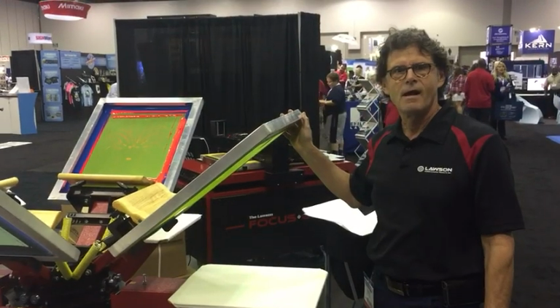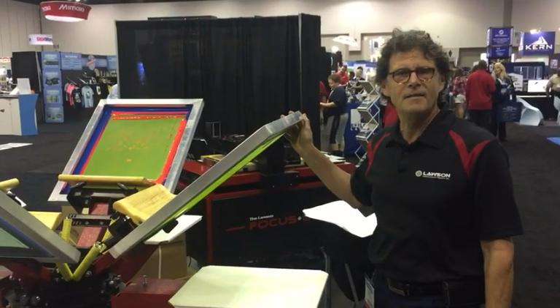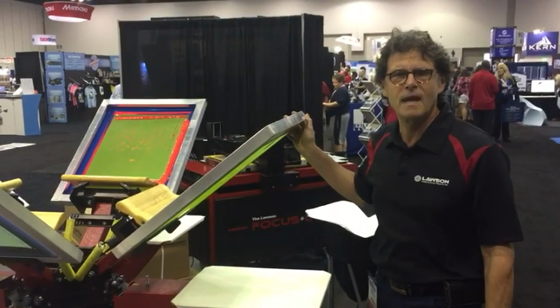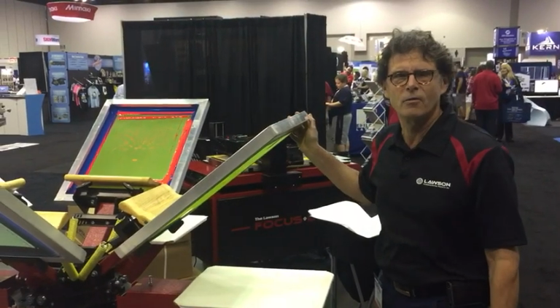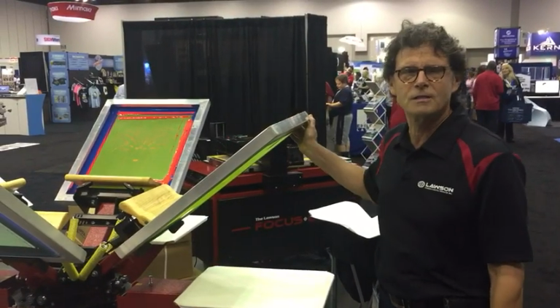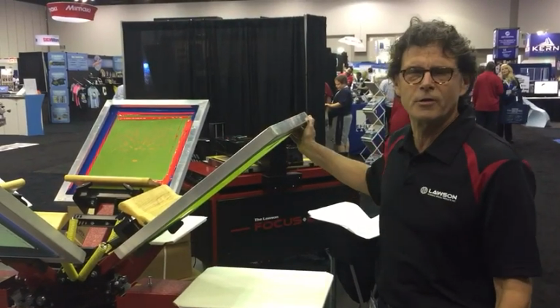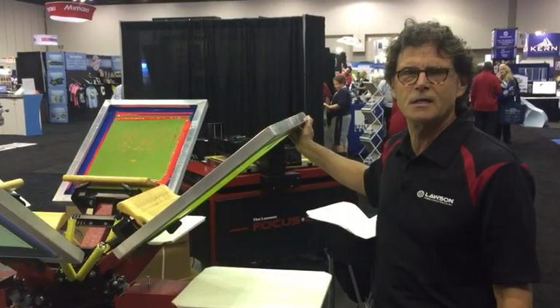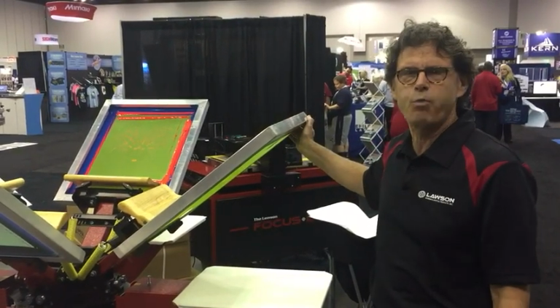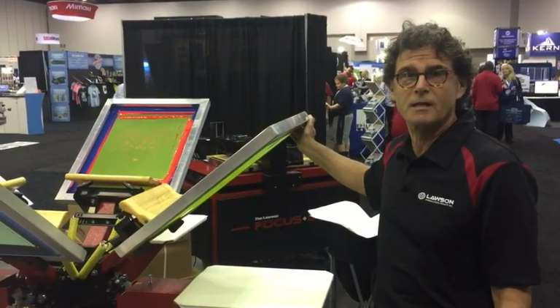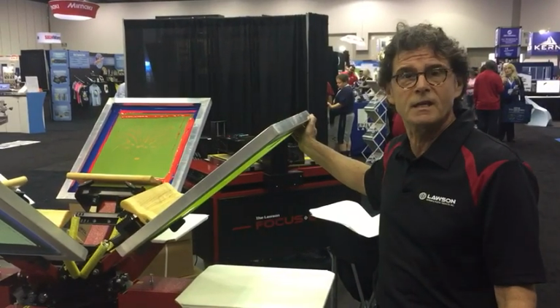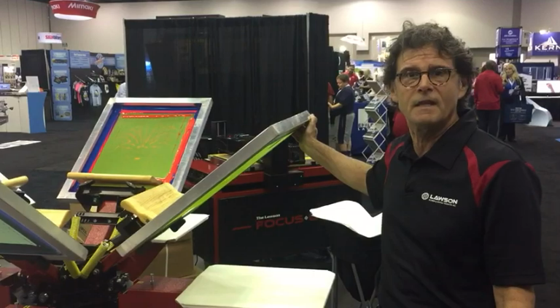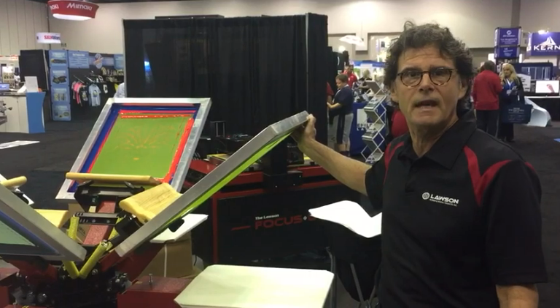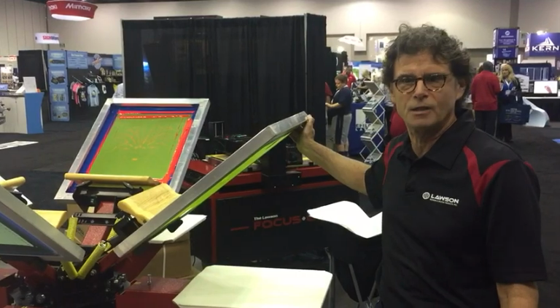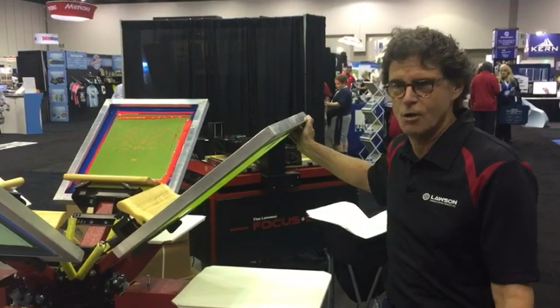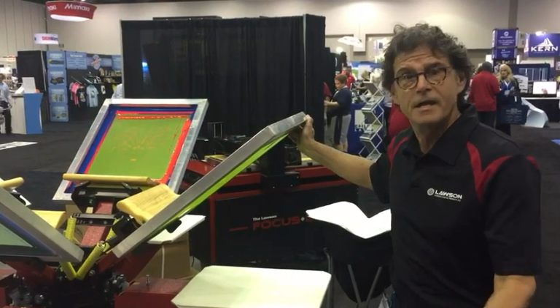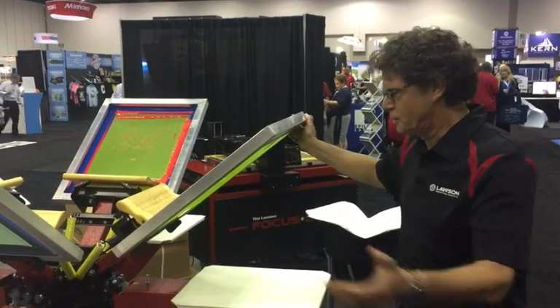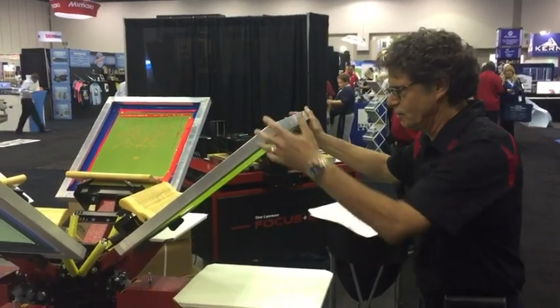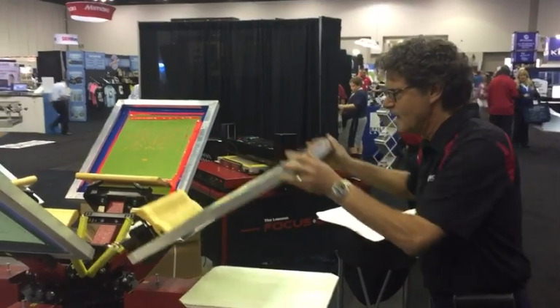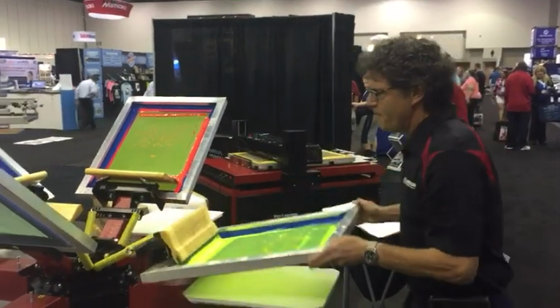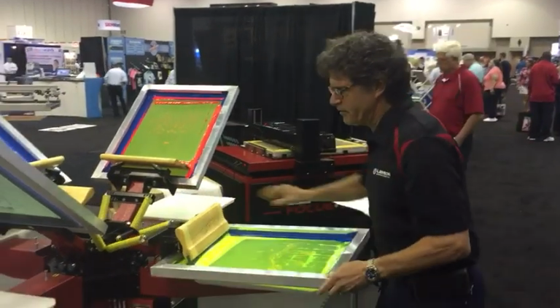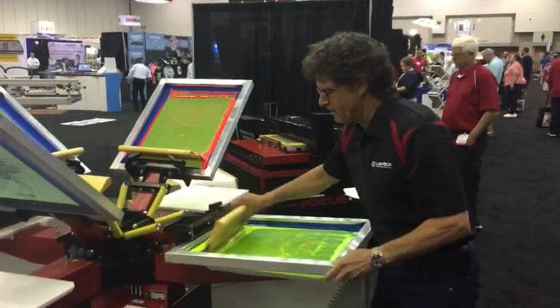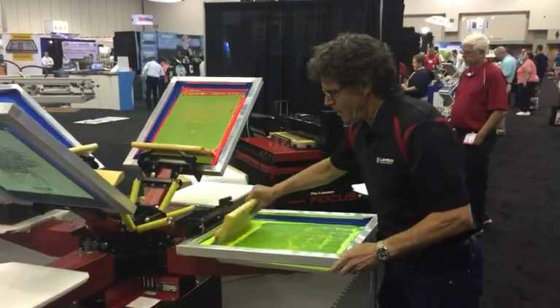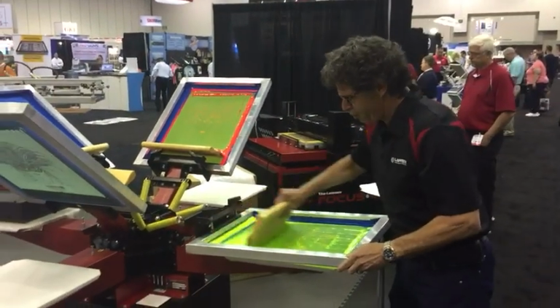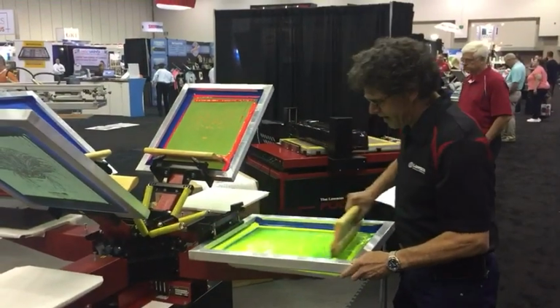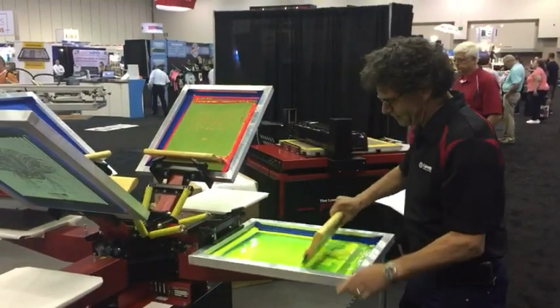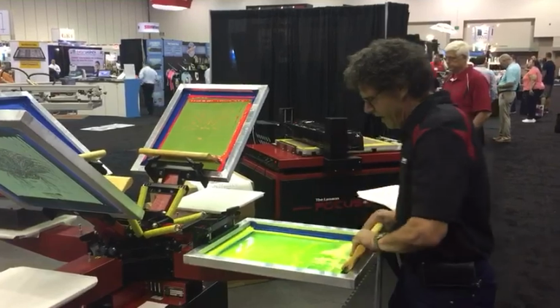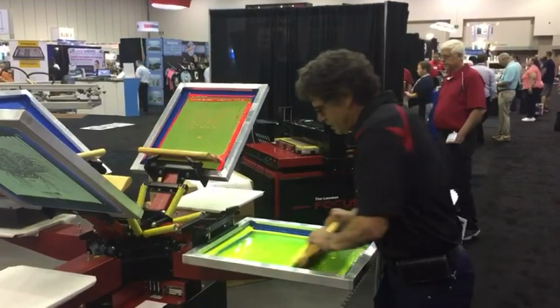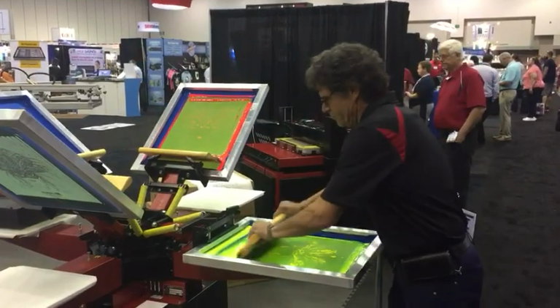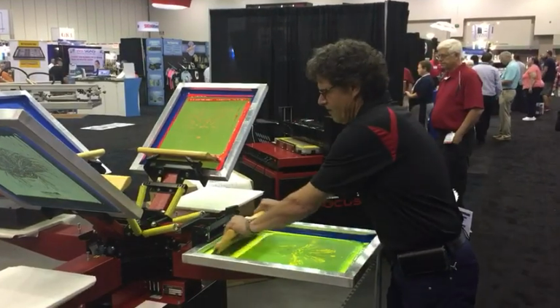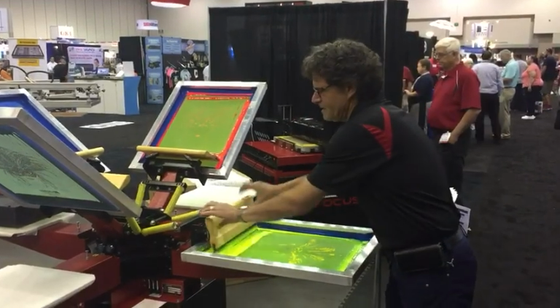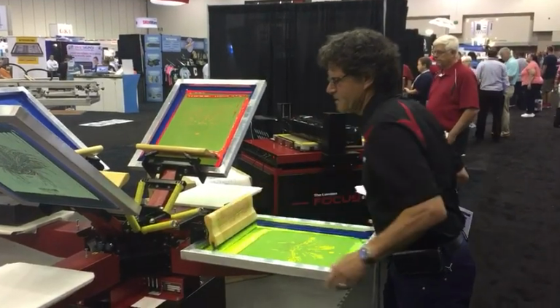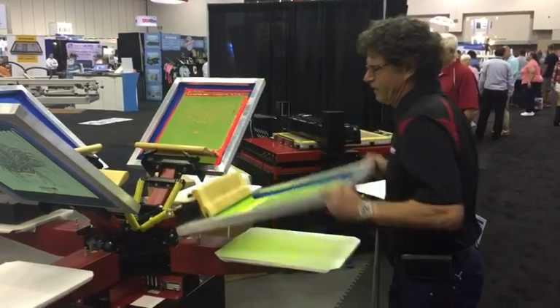Hi, this is David with Lawson Screen and Digital Products, printing at the Indianapolis show here in June. I'm featuring here the Lawson Proton. I'm going to show you just how easy it is to print.